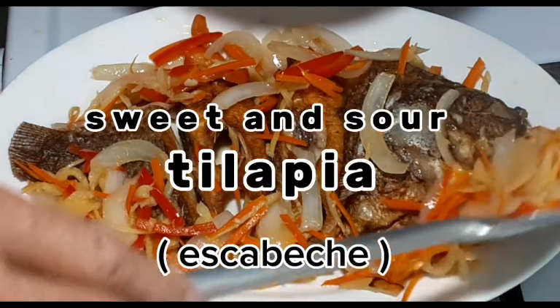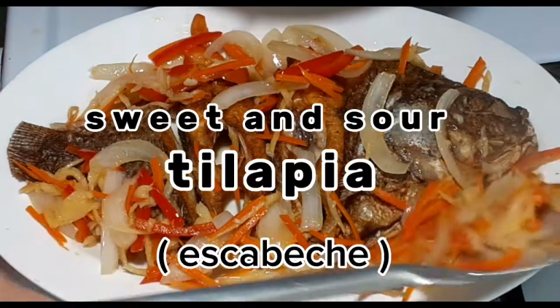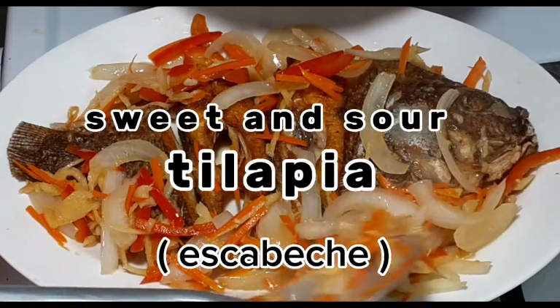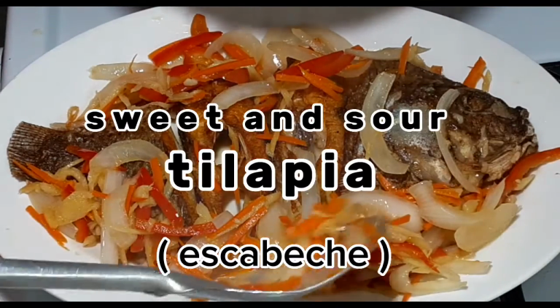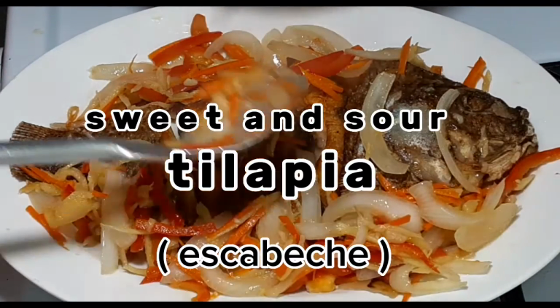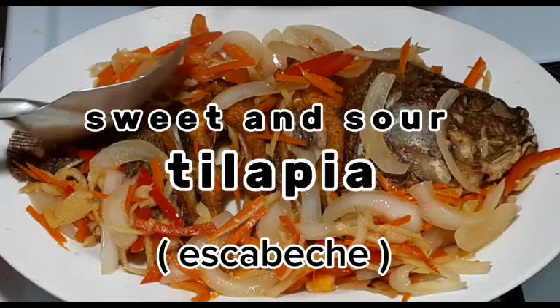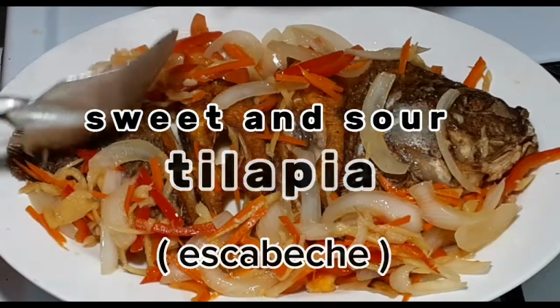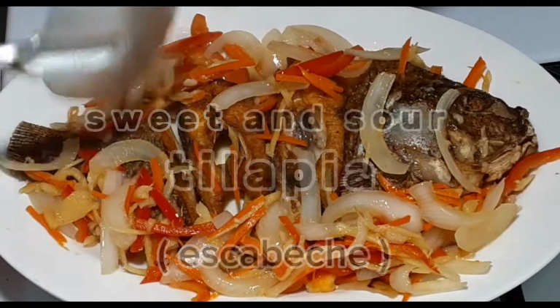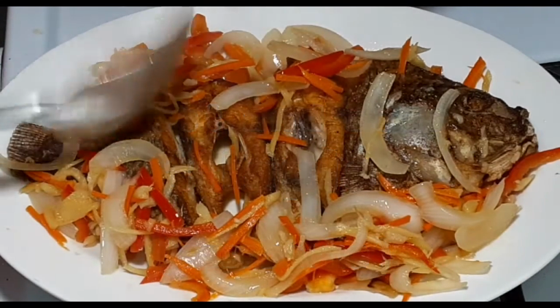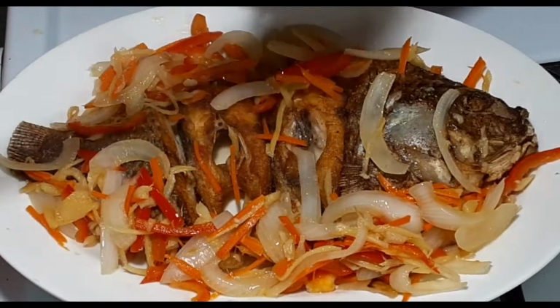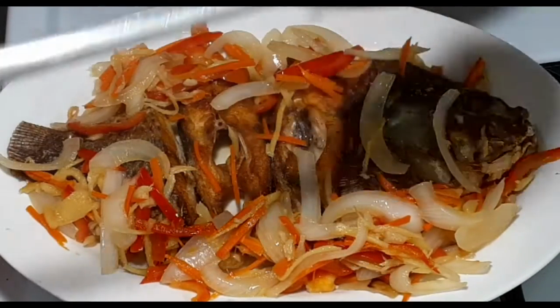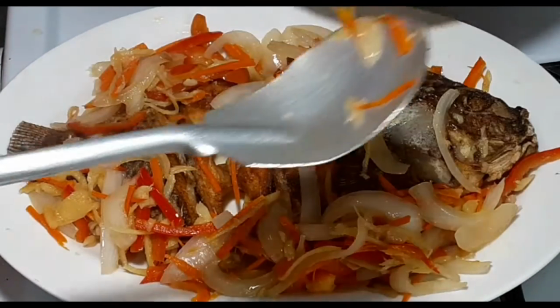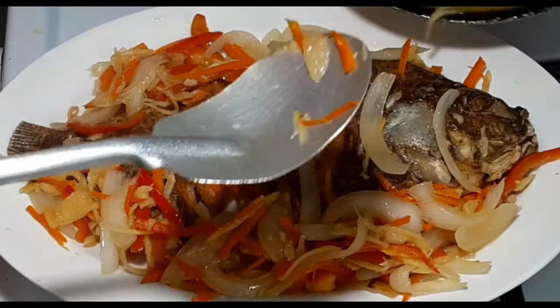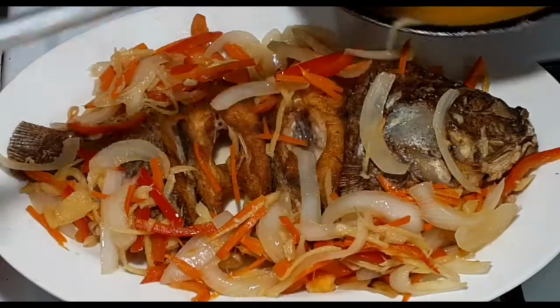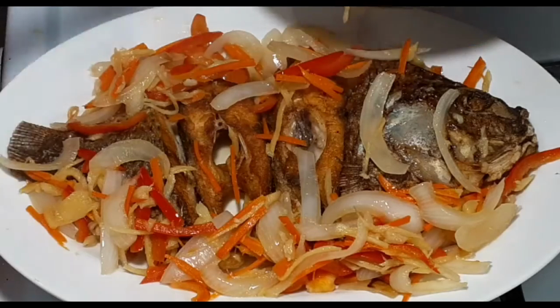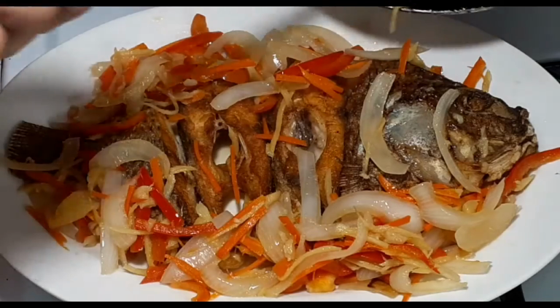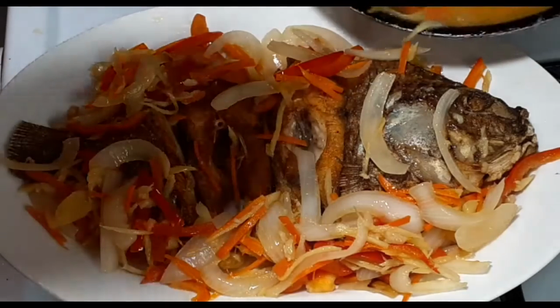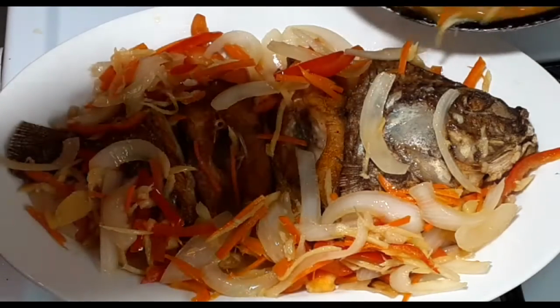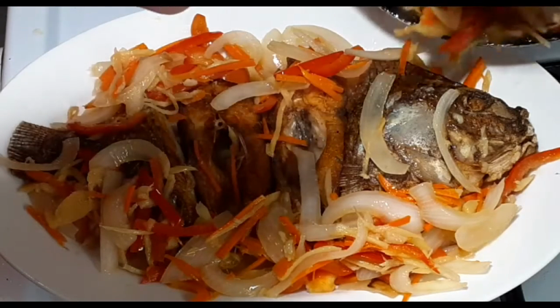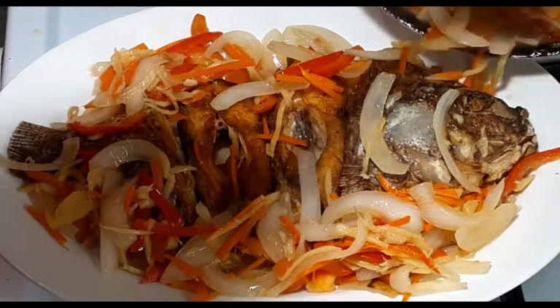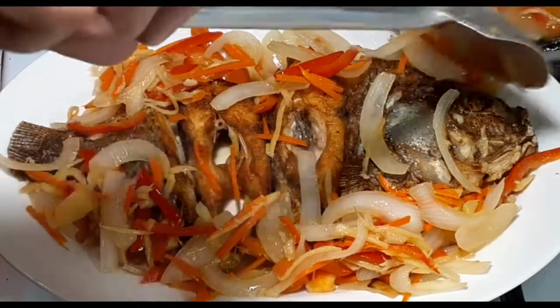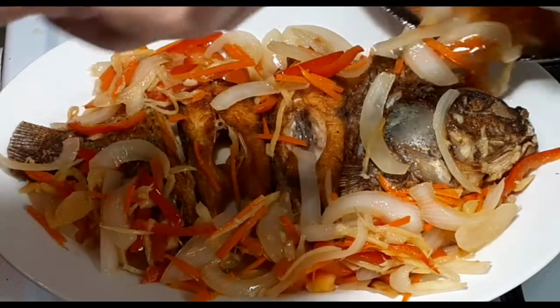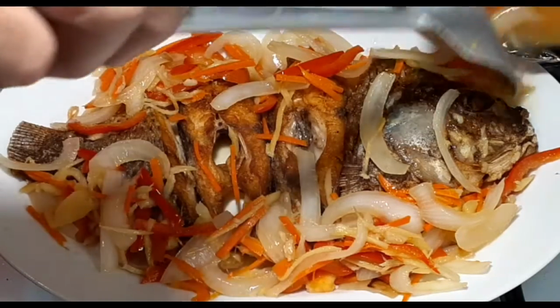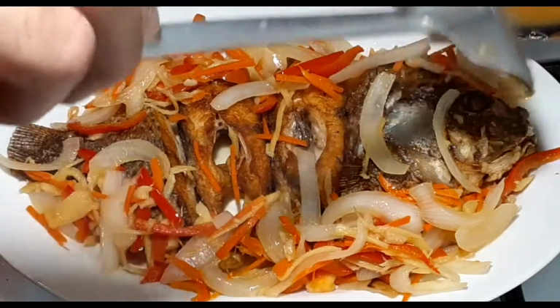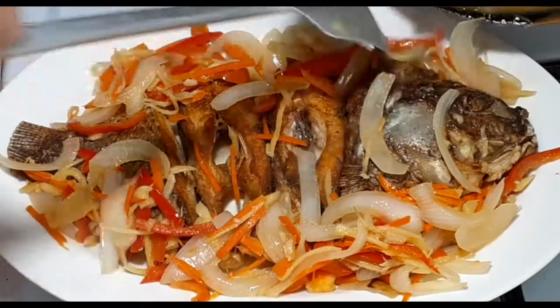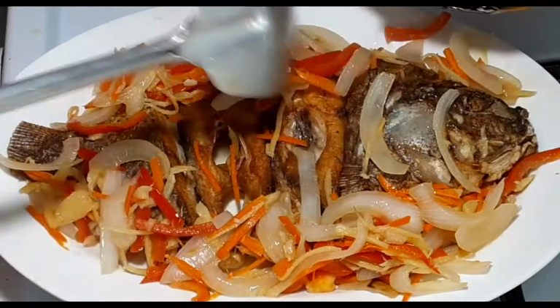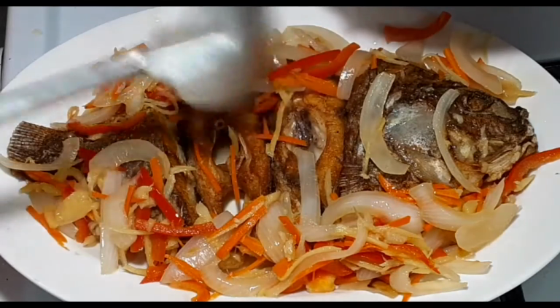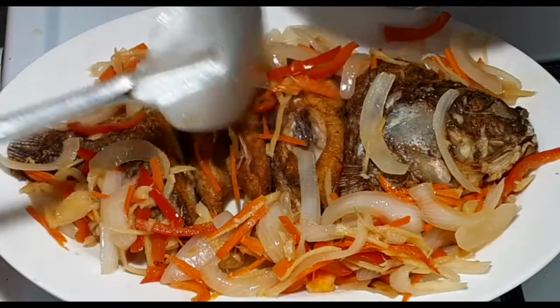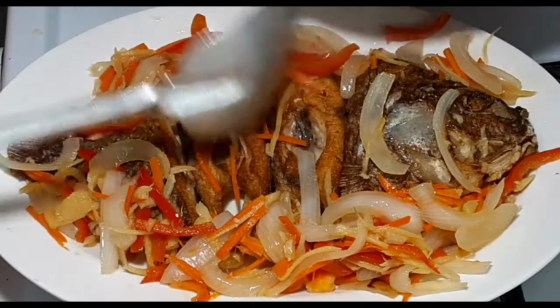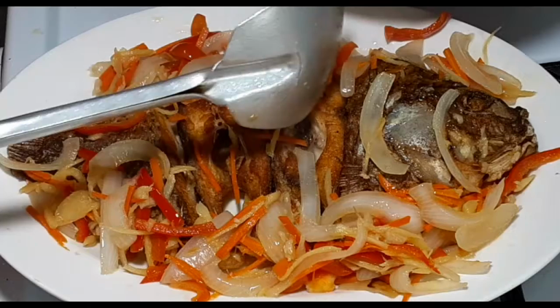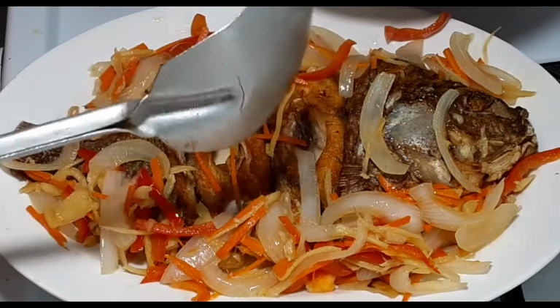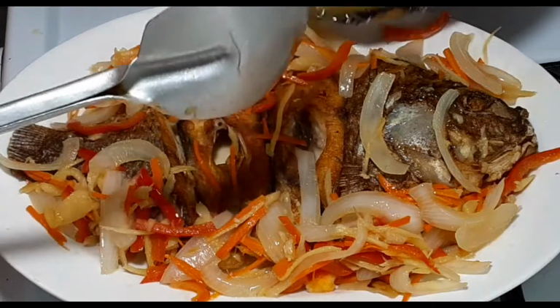Sweet and Sour Tilapia — this will be our dinner tonight. Join me to prepare this delicious dish. It's been a while since I cooked this and I miss it, so here I am cooking this sweet and sour fish.